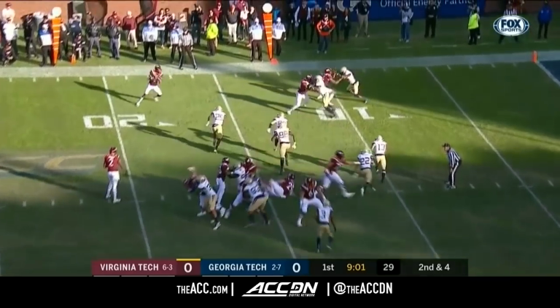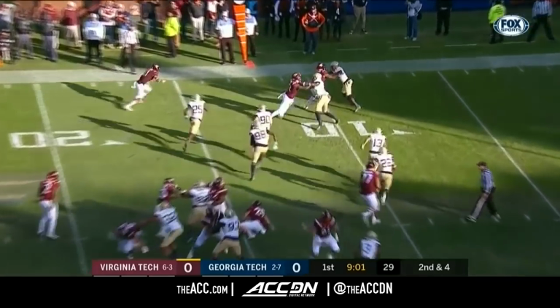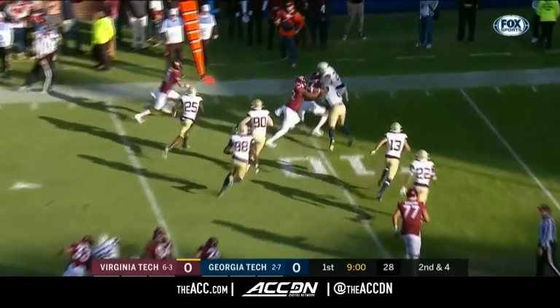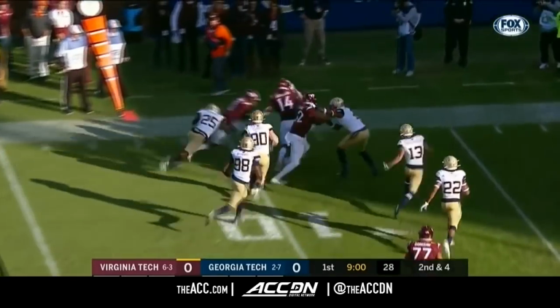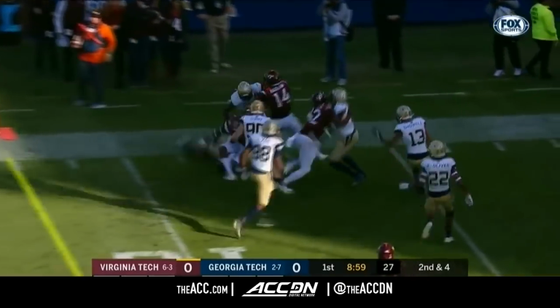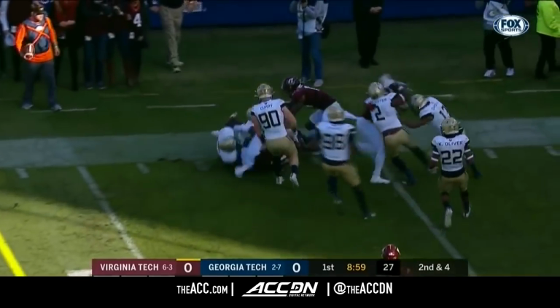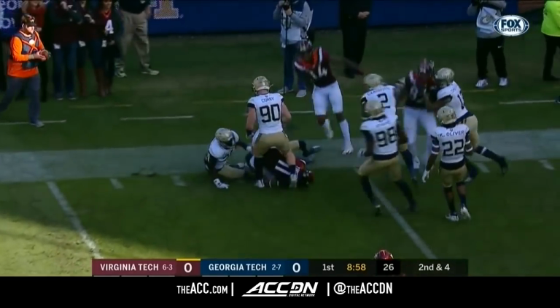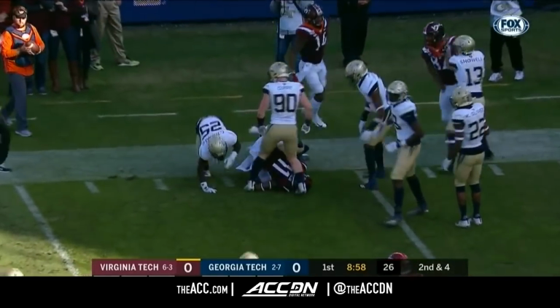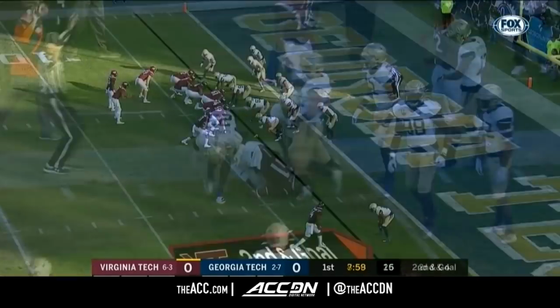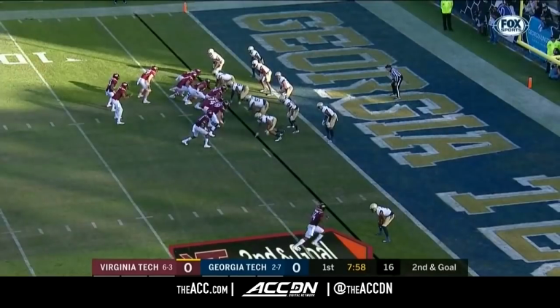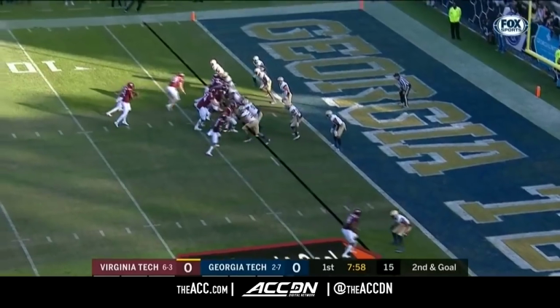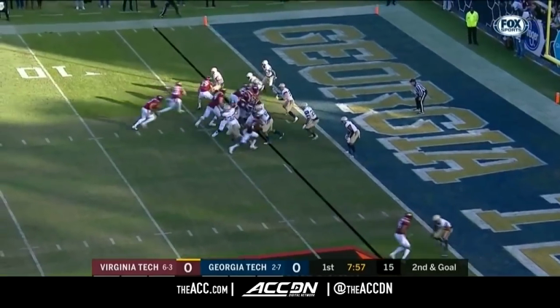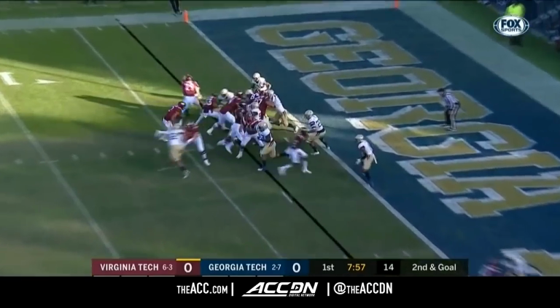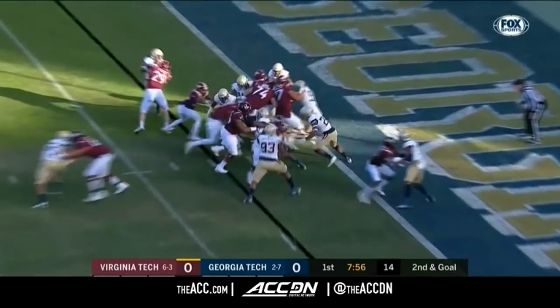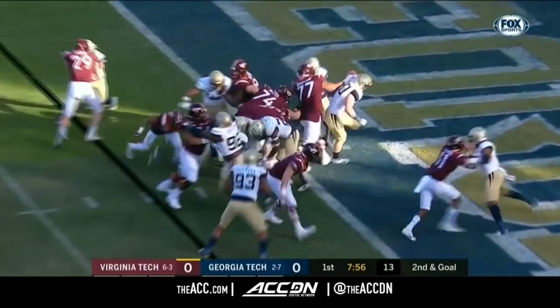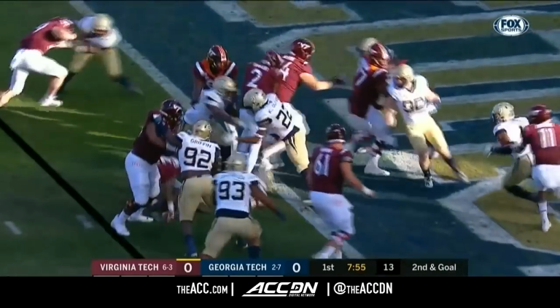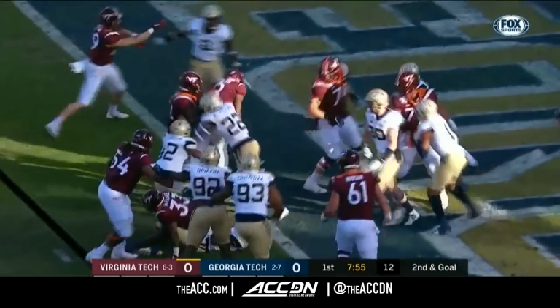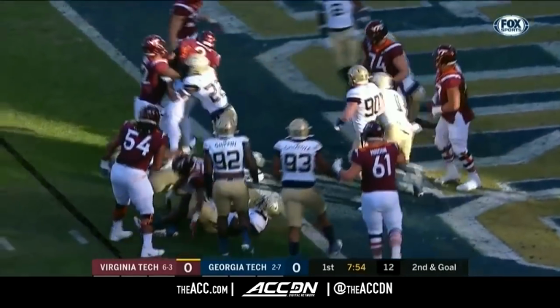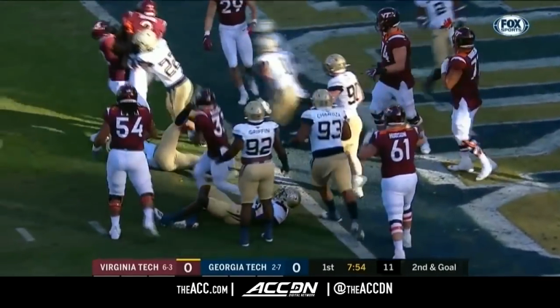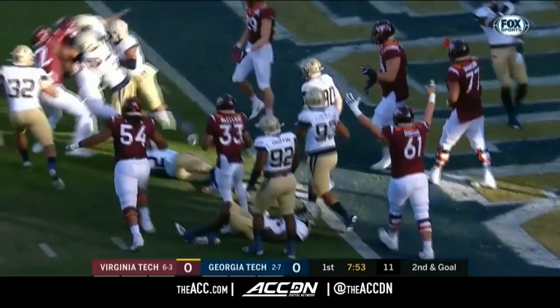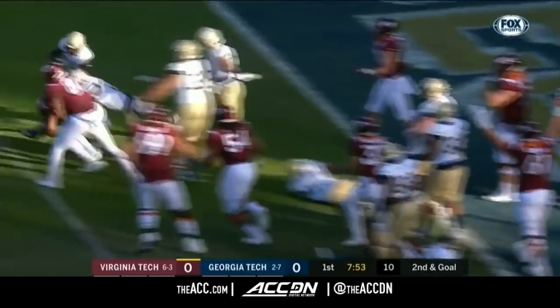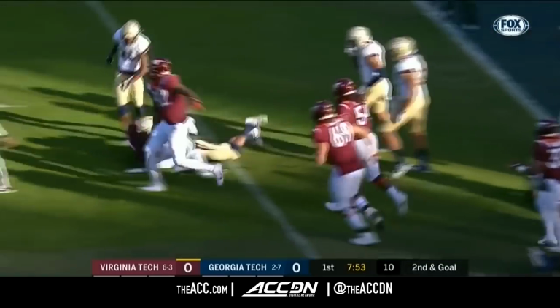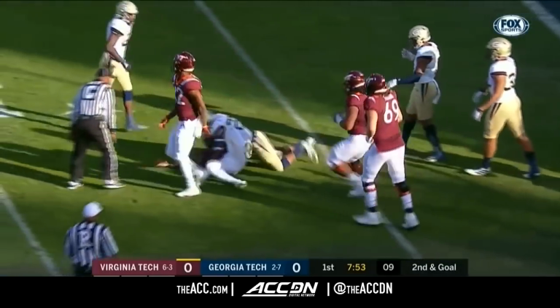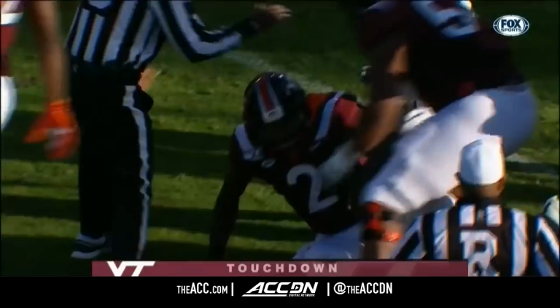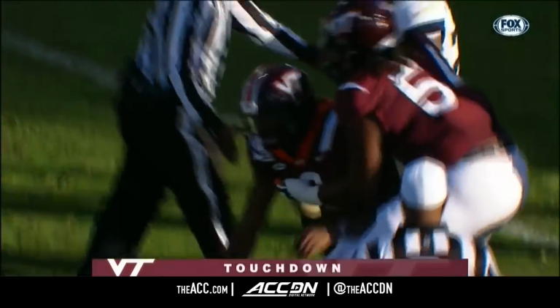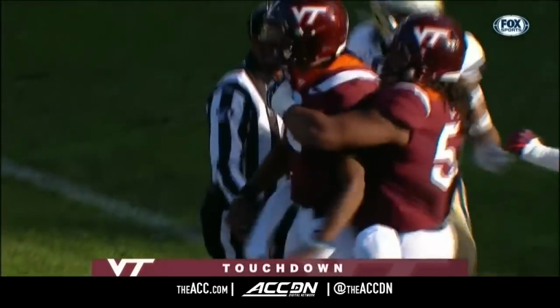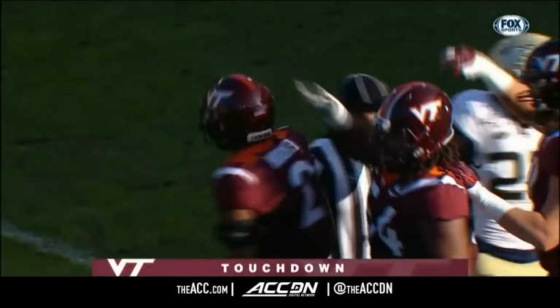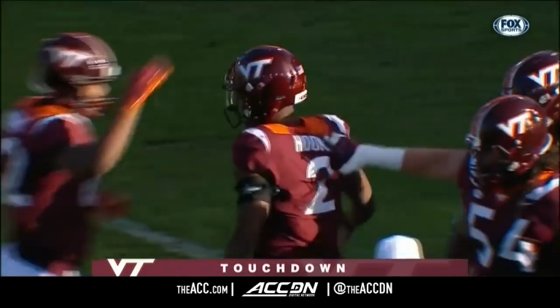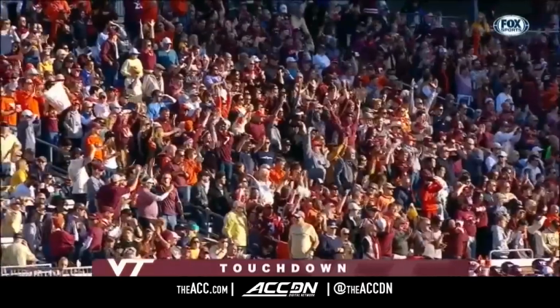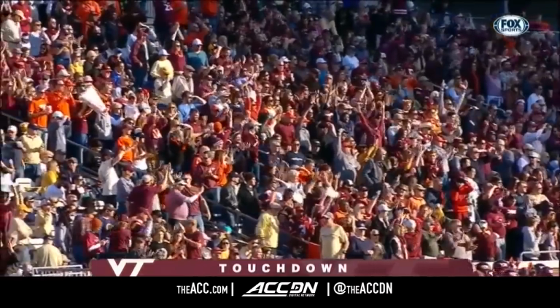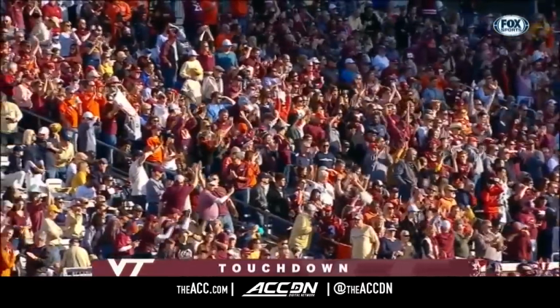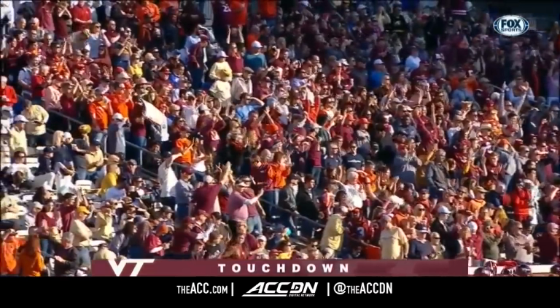But Dean's only converting 53% of the time on touchdowns. Hooker zips it to the perimeter — this is Turner. Second and goal, Hooker up the middle. Touchdown! The signal from the line judge, and Virginia Tech strikes first.